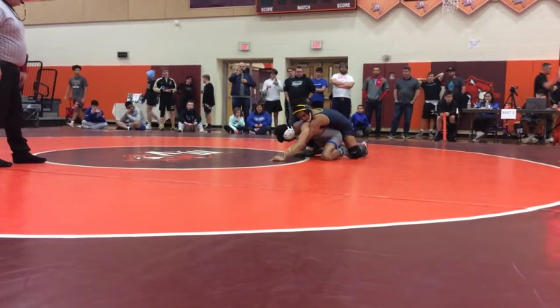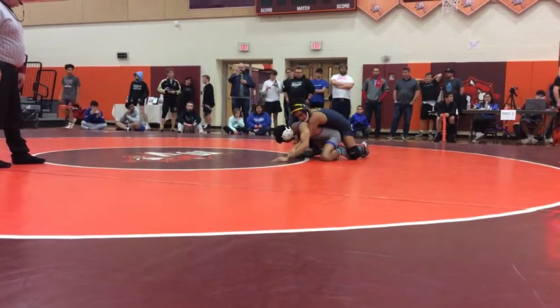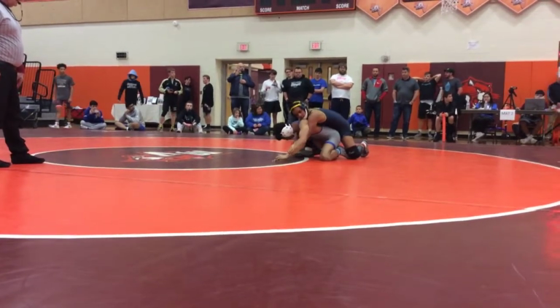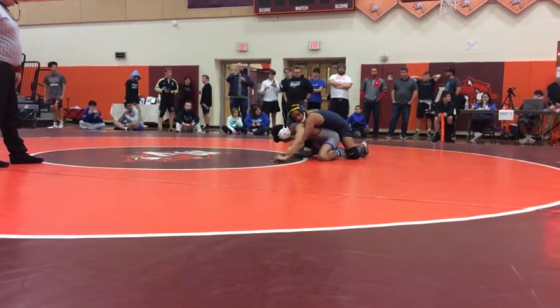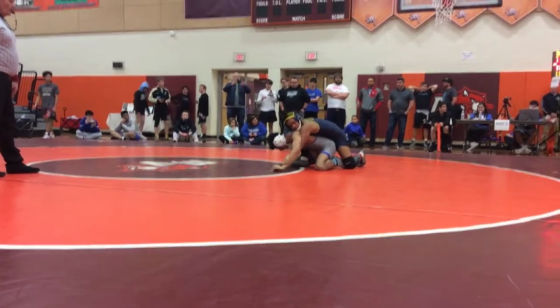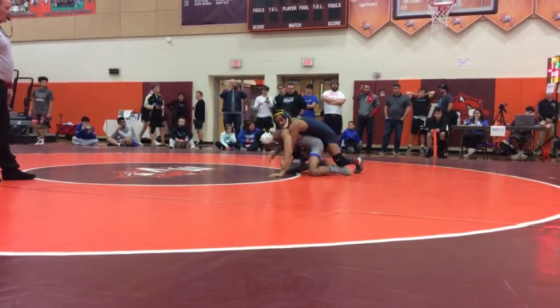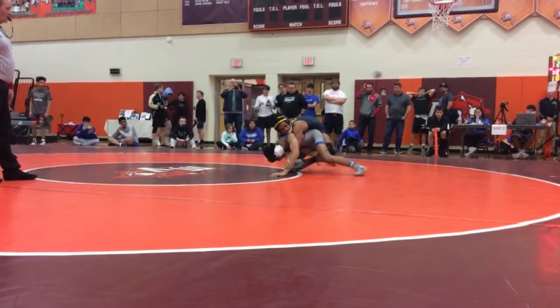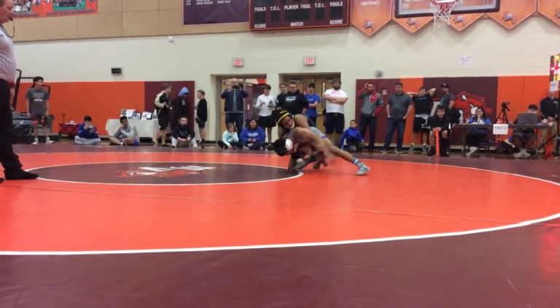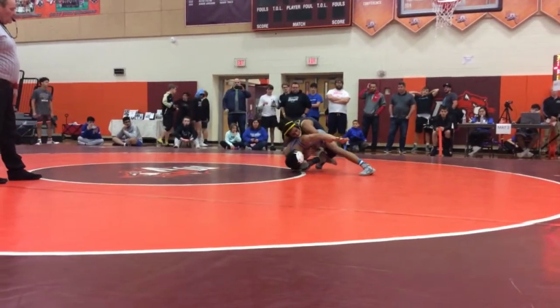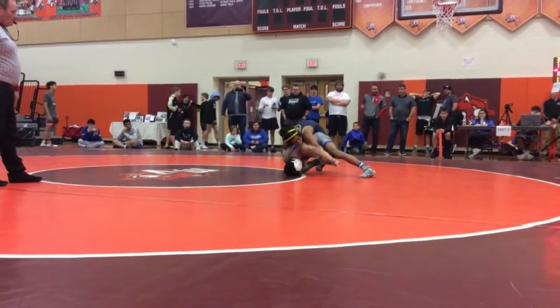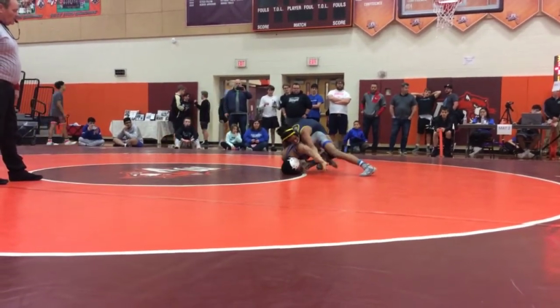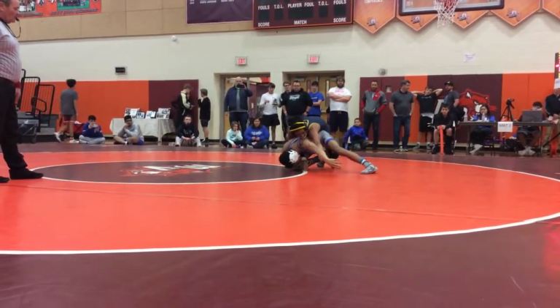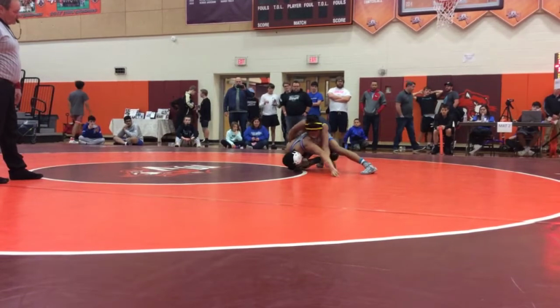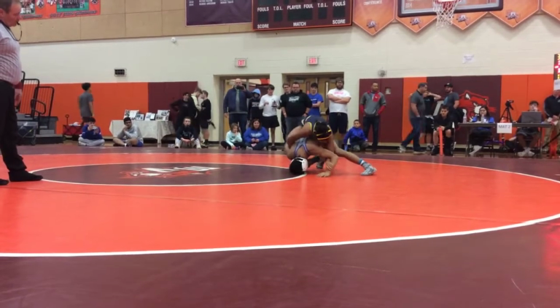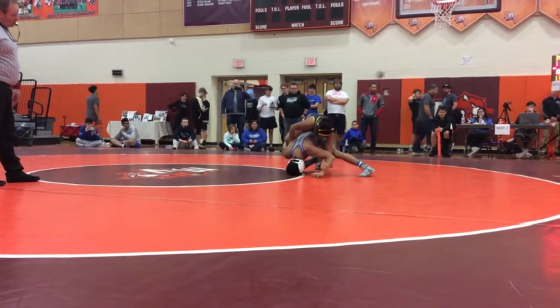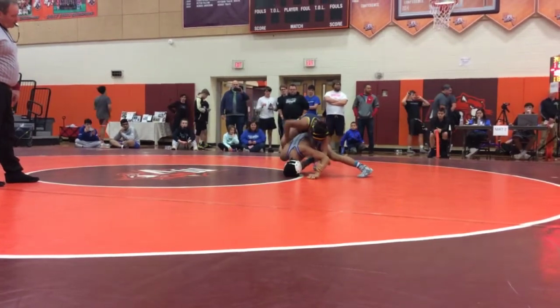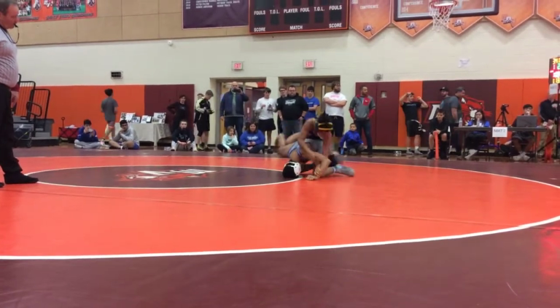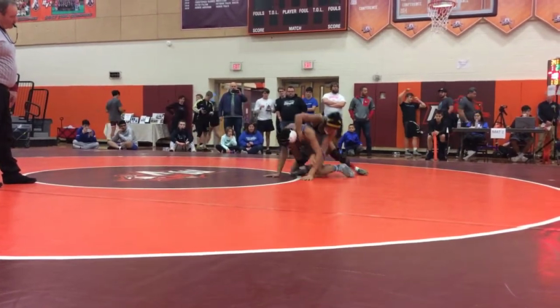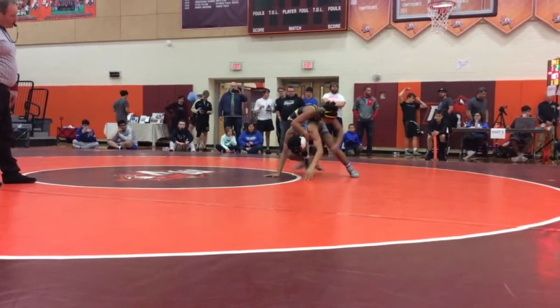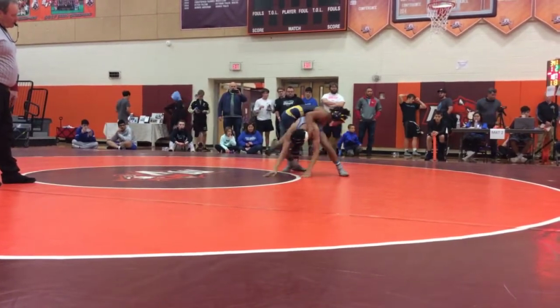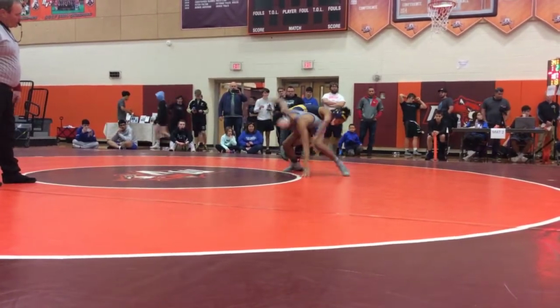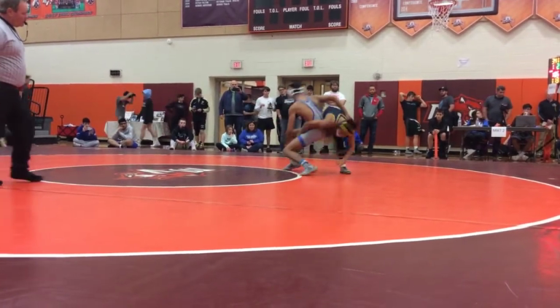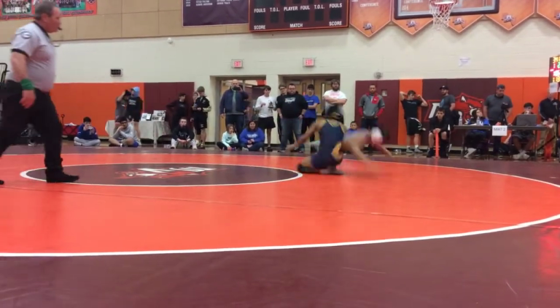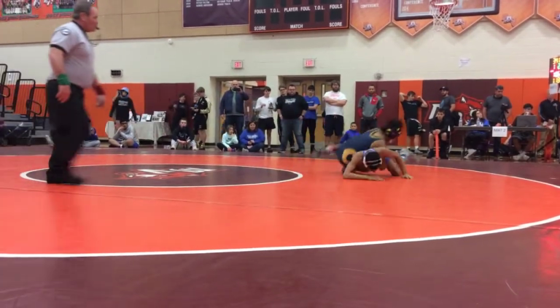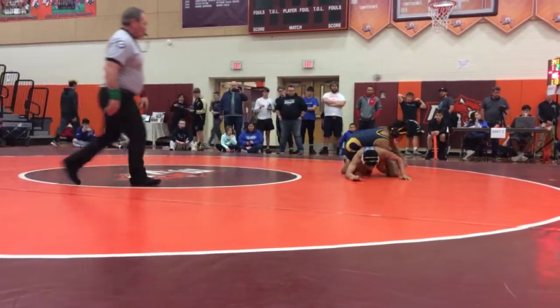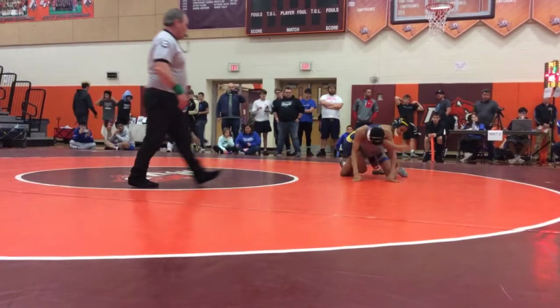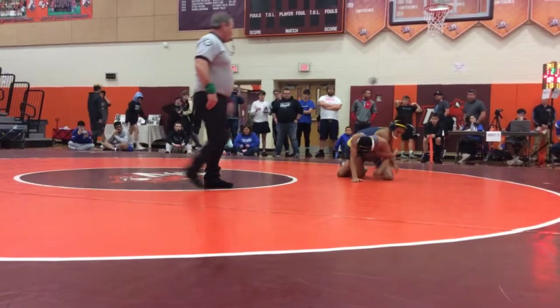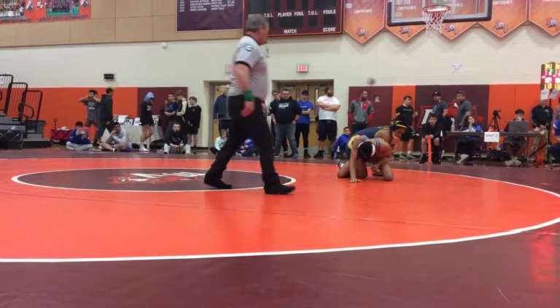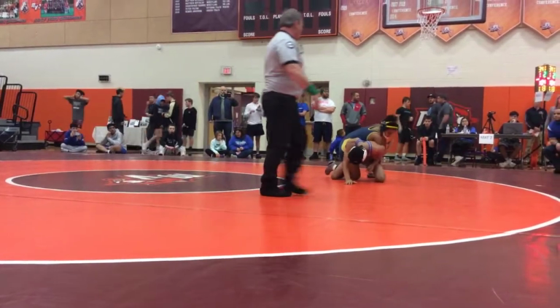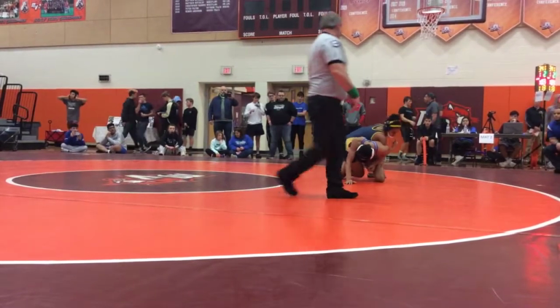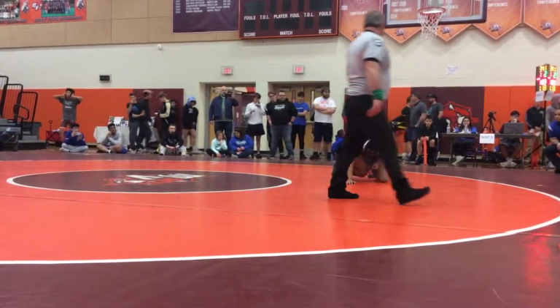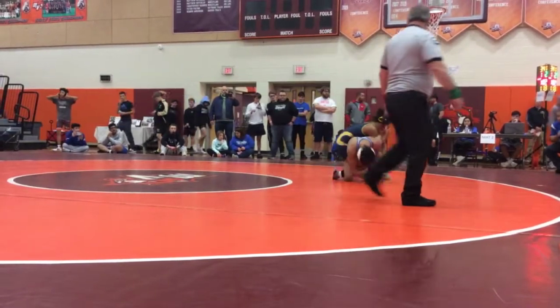Get the leg out, catch that leg, get that leg out, catch that leg and get it free. Ankle bar, yep, D&T, D&T.